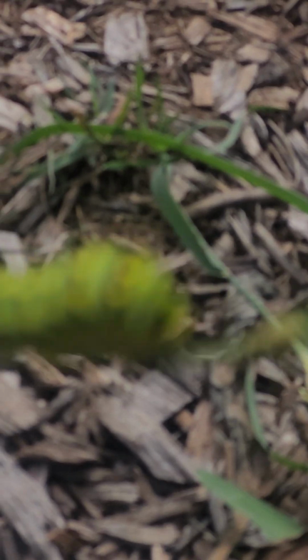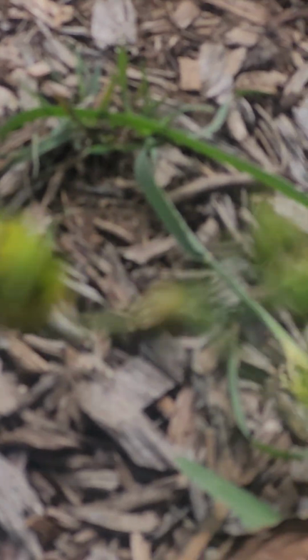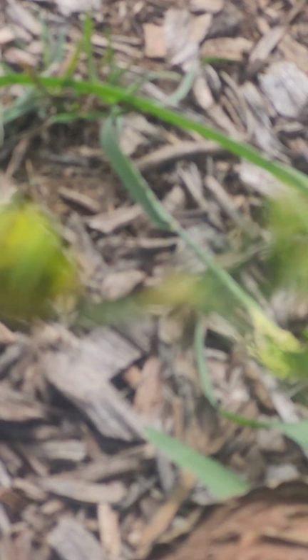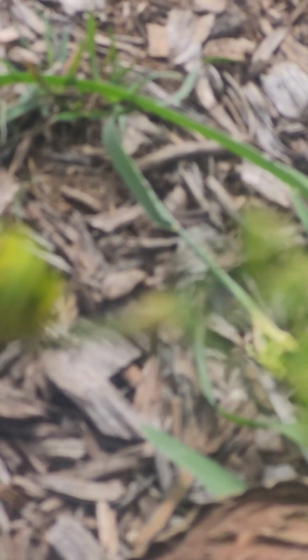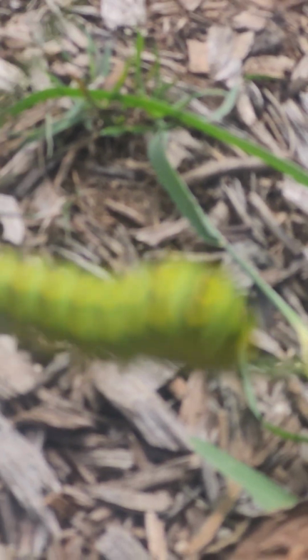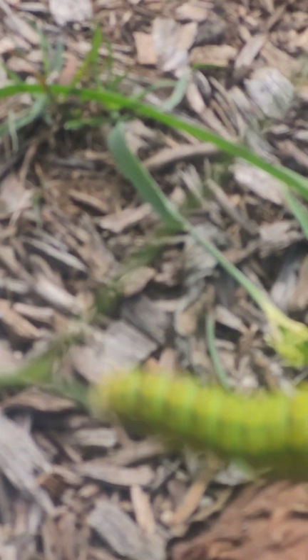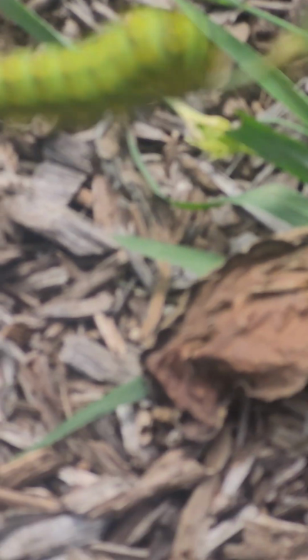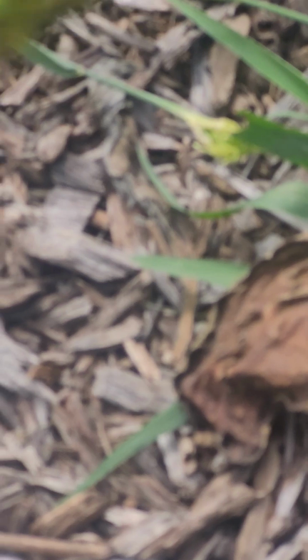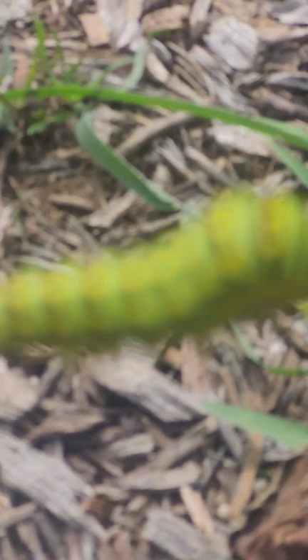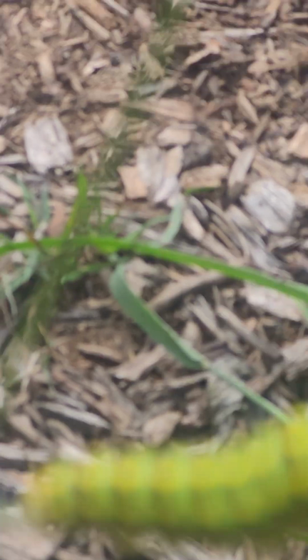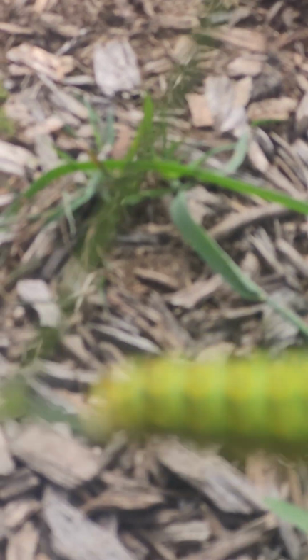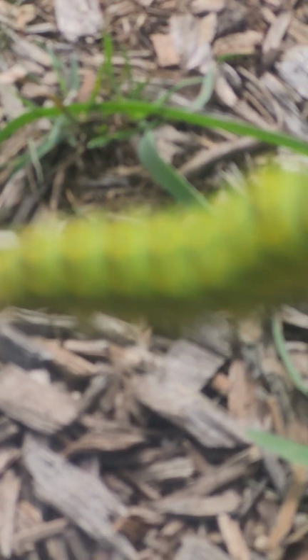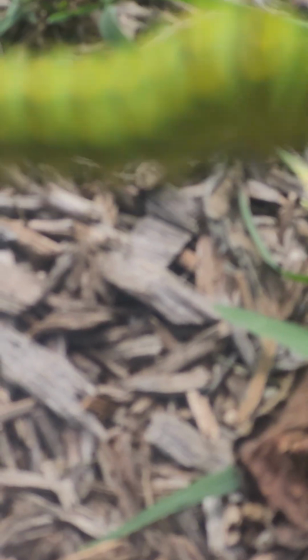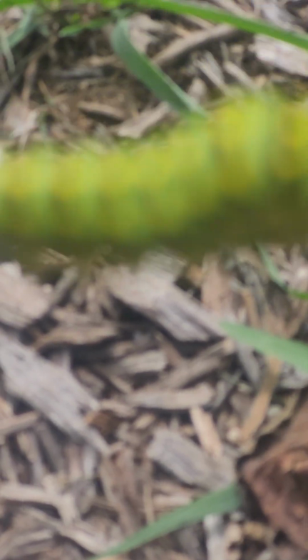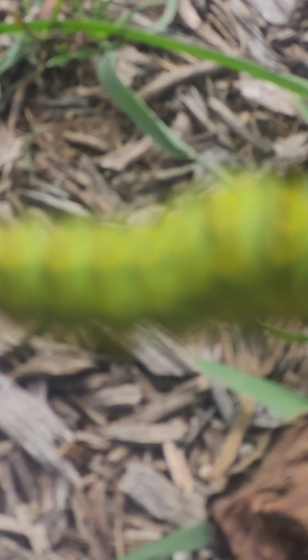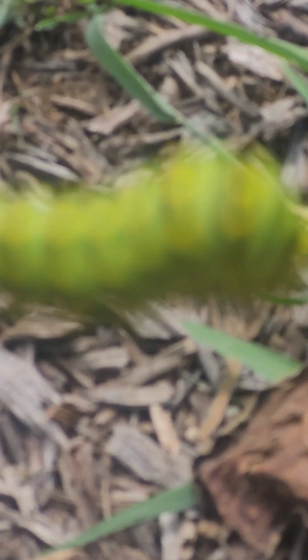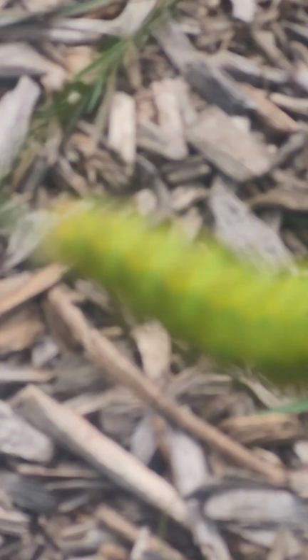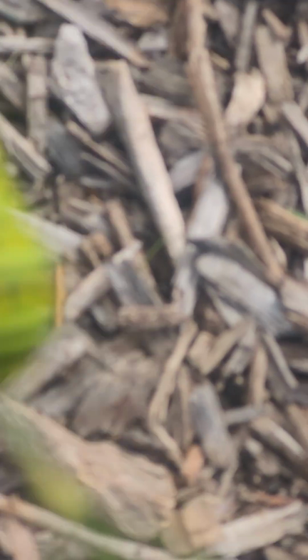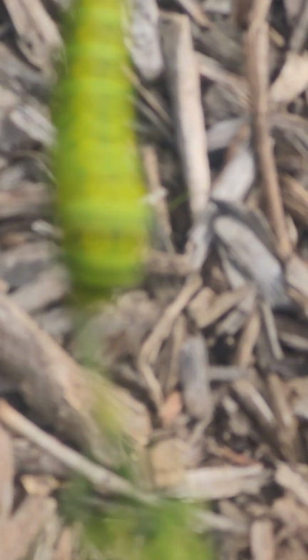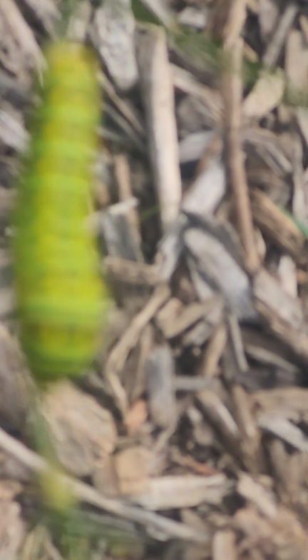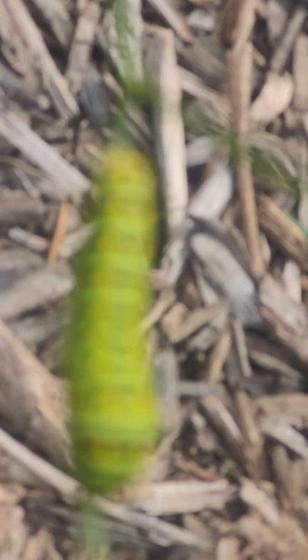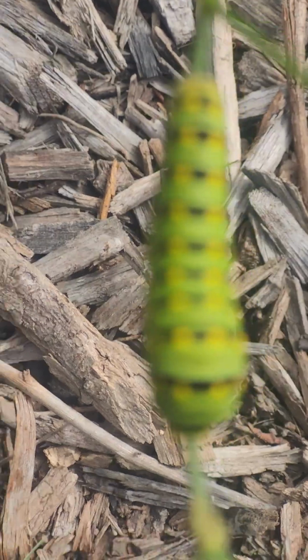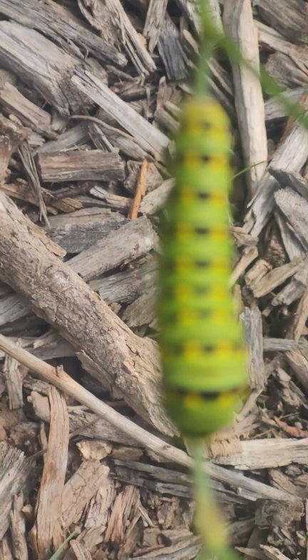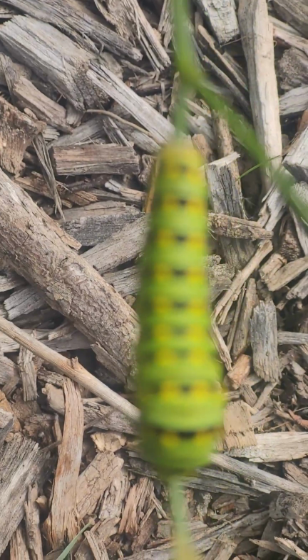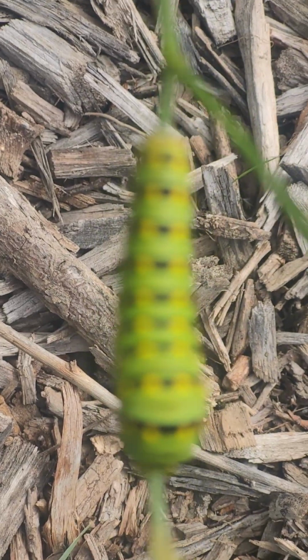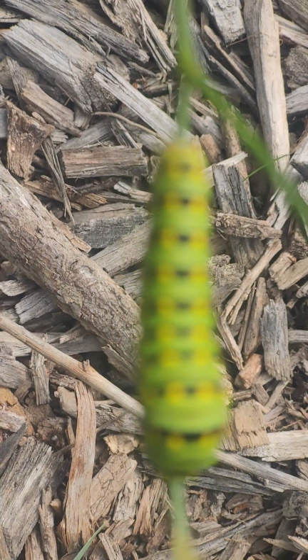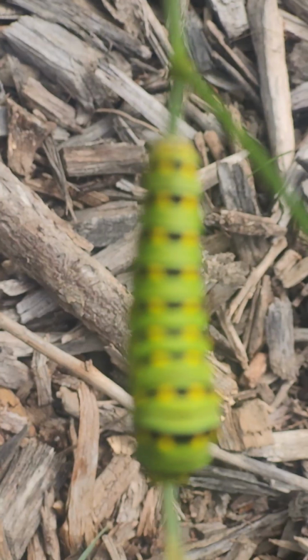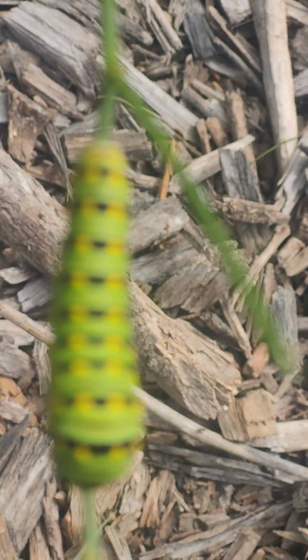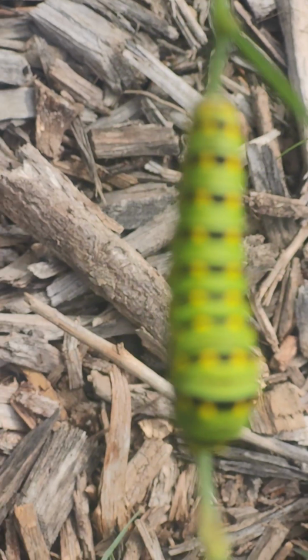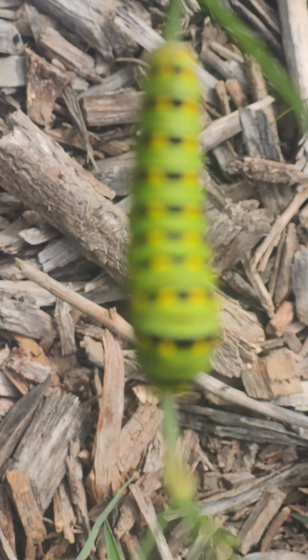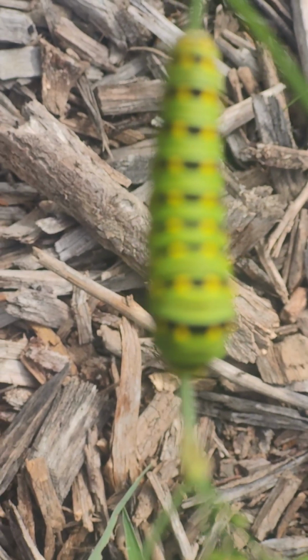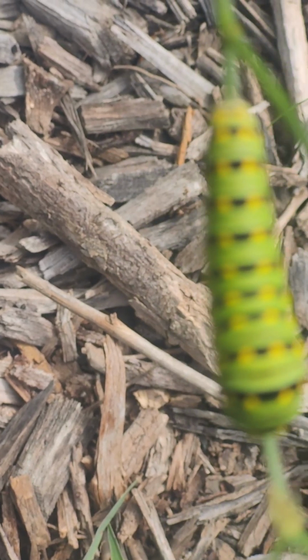I'm trying to get a focus on him. I'm sorry to say that's a struggle right now, but it's a beautiful little caterpillar. I'm not going to hurt it despite it being on one of my food sources.